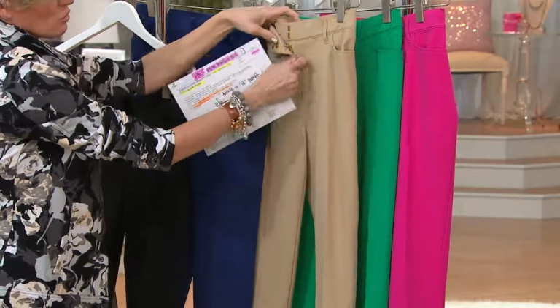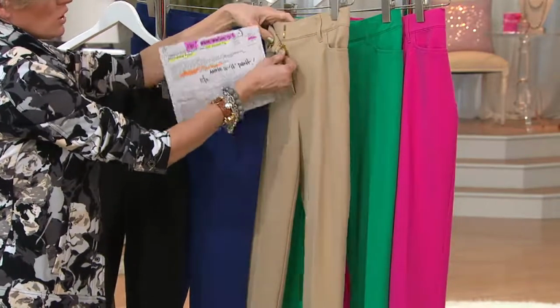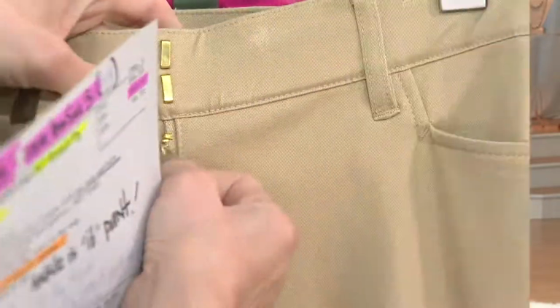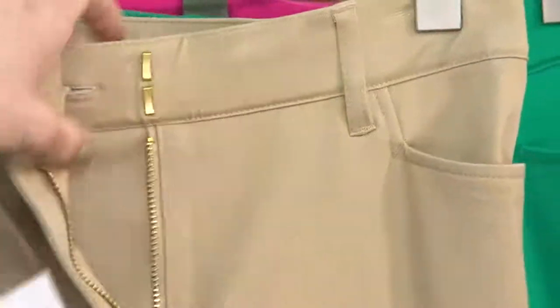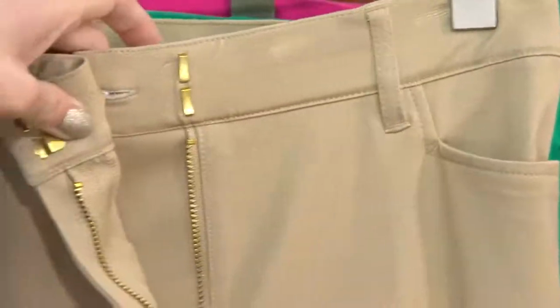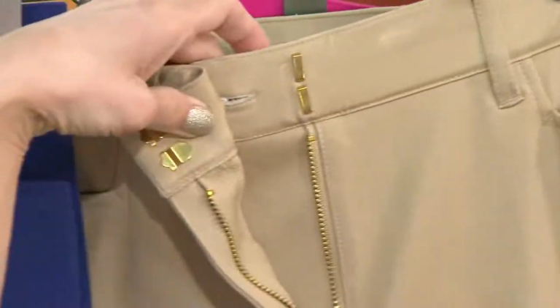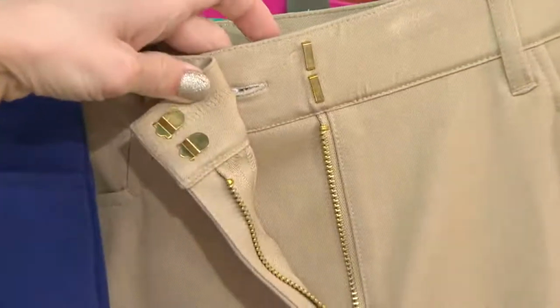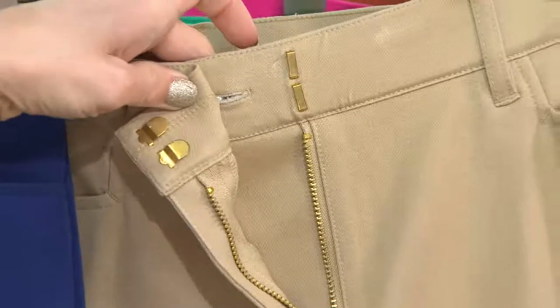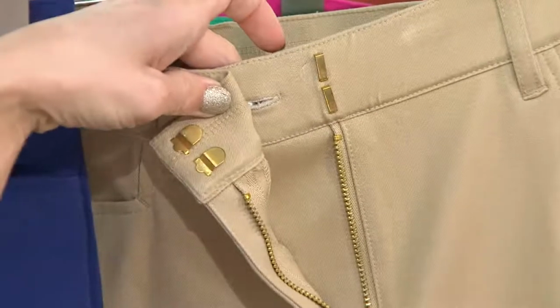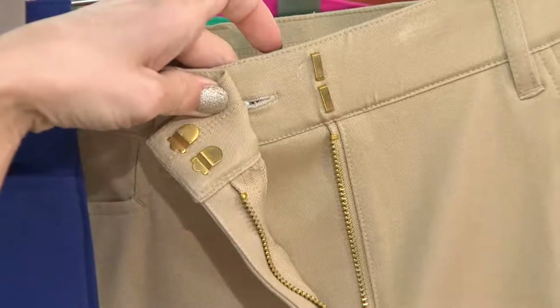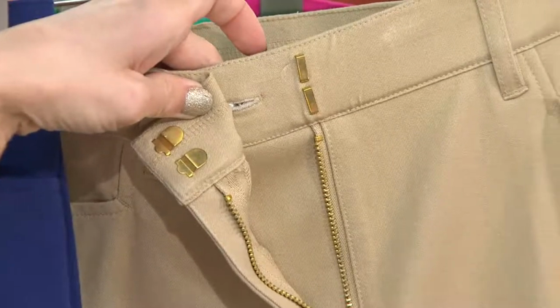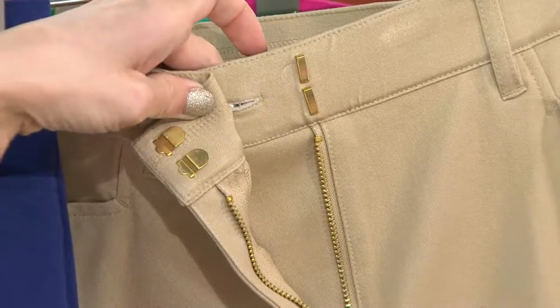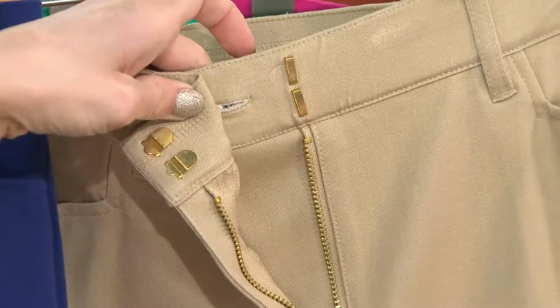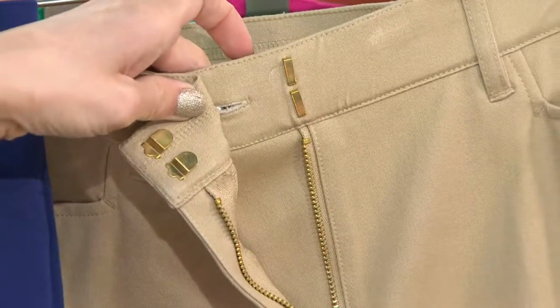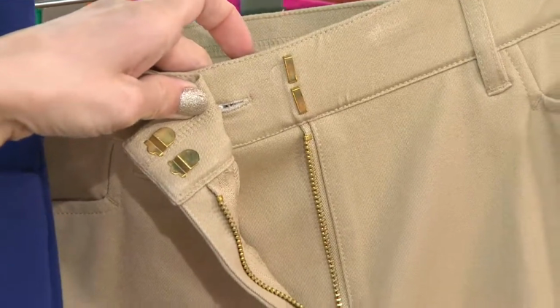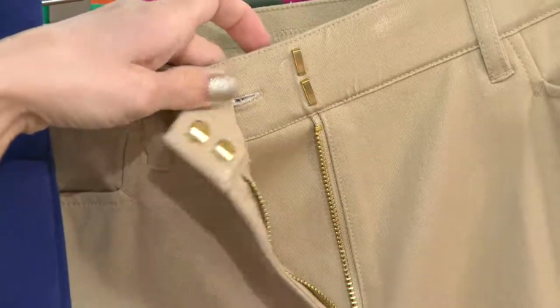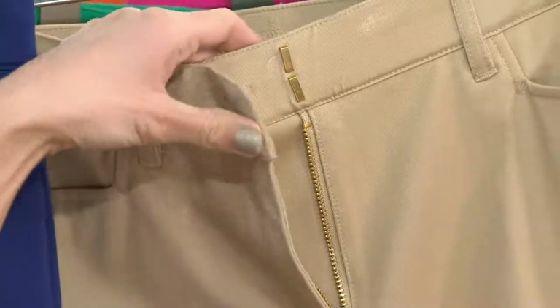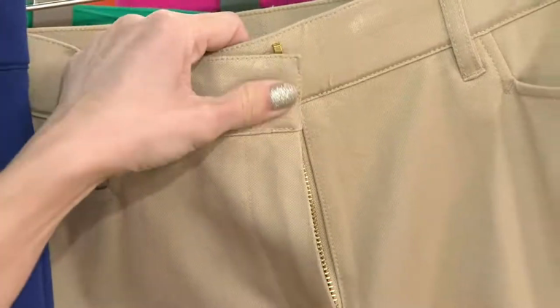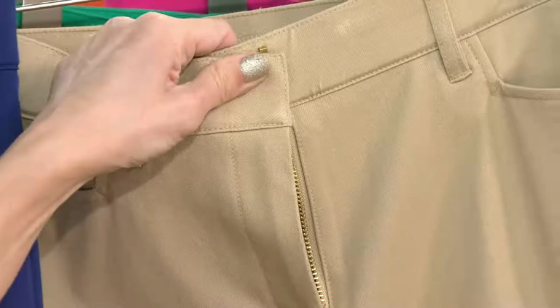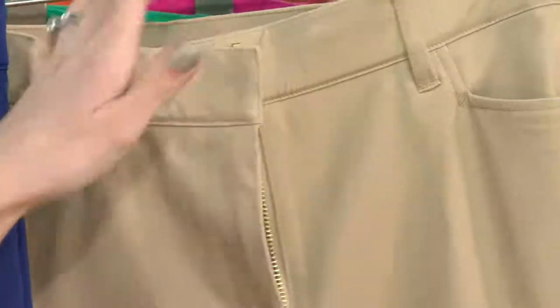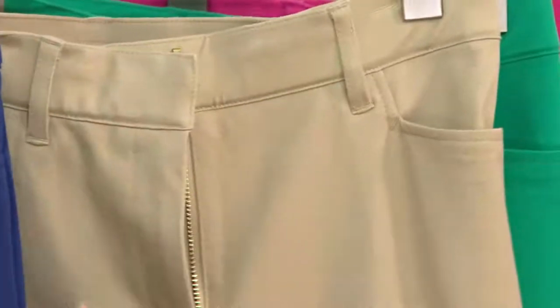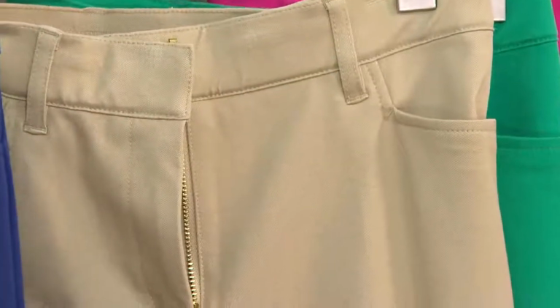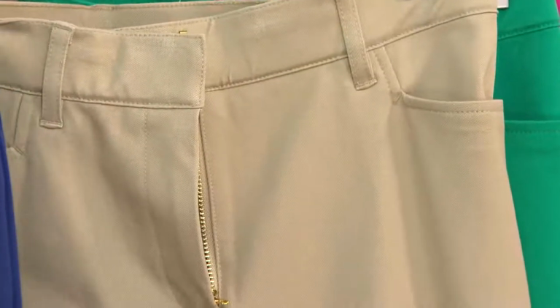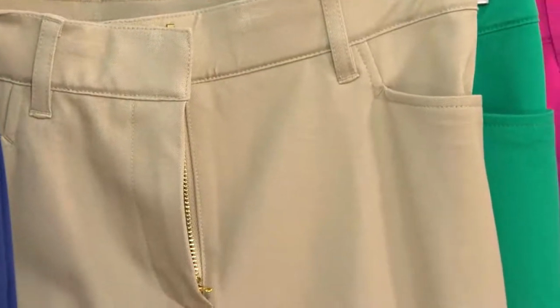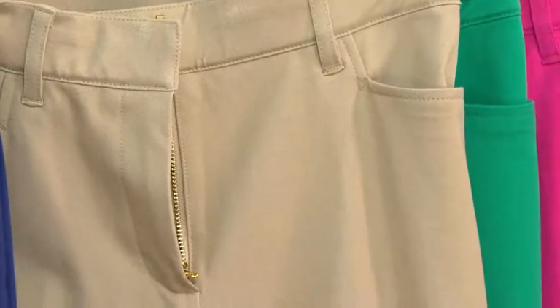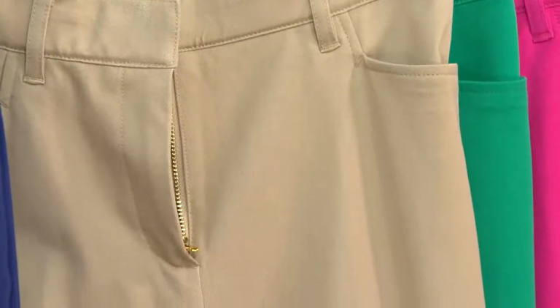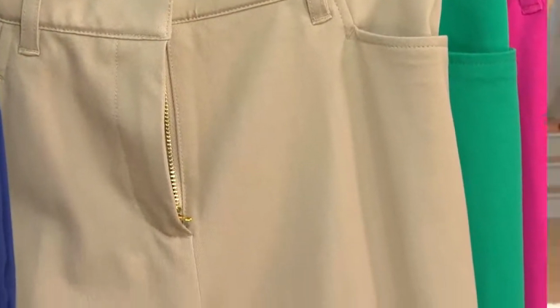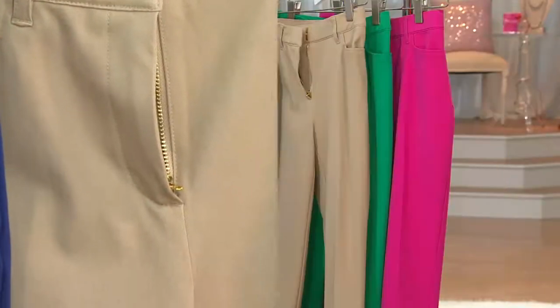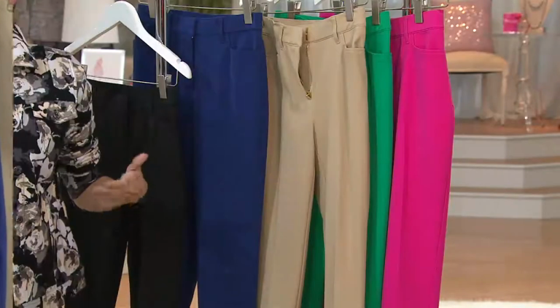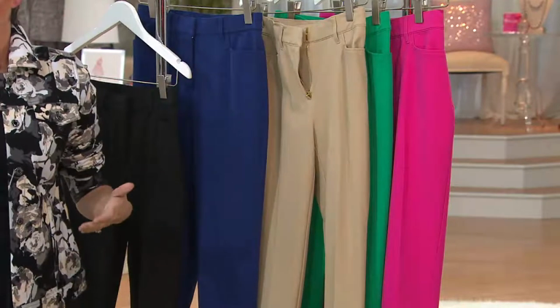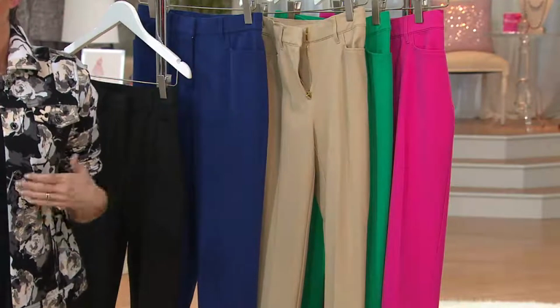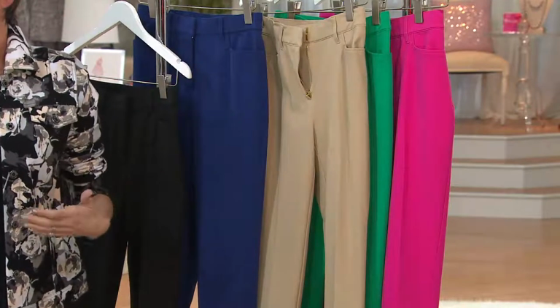Two little things going on here: the full zip, which is awesome, and two hooking bars. Your 24-7 stretch just got rid of the elastic waistband and is now like a full-on ankle — awesome.